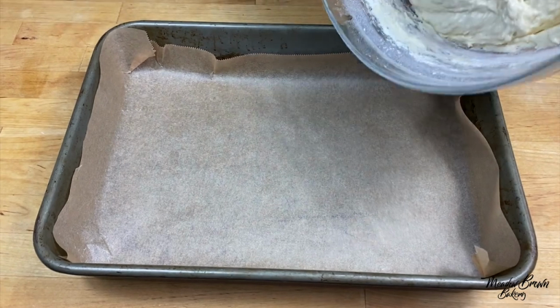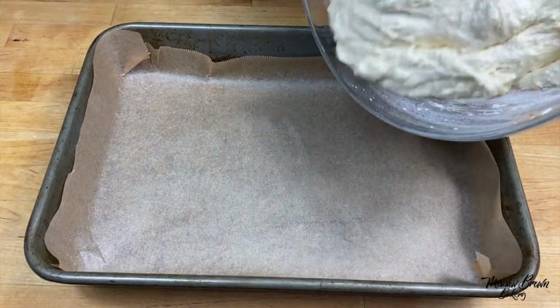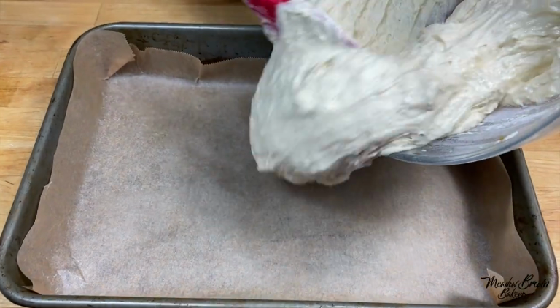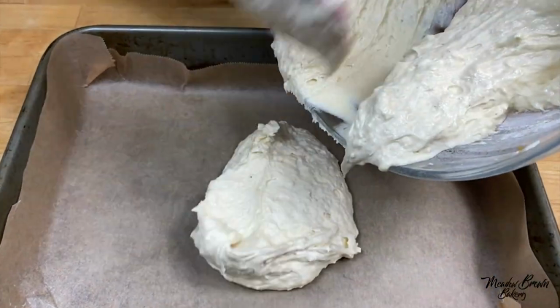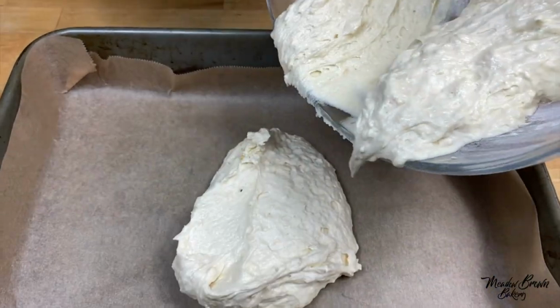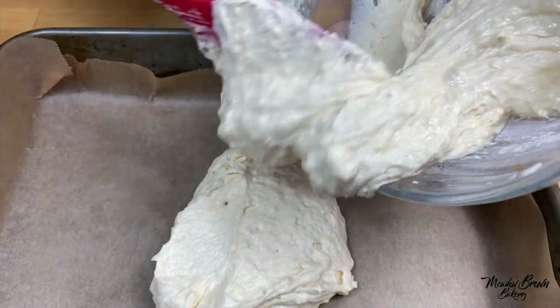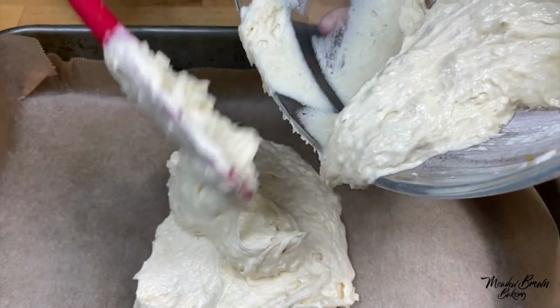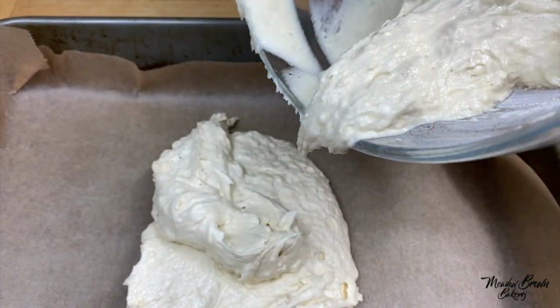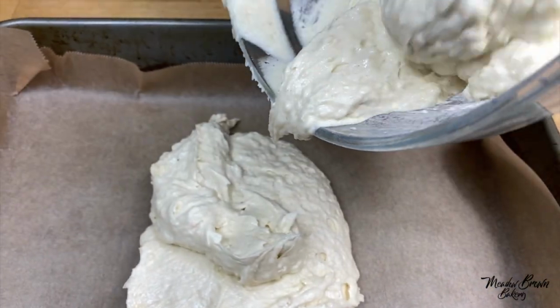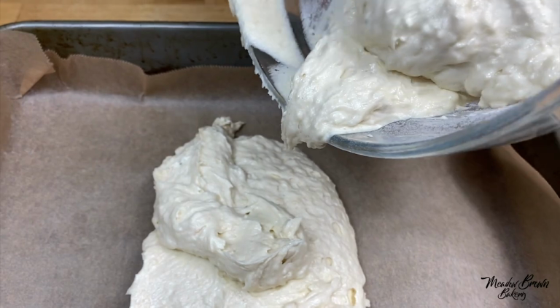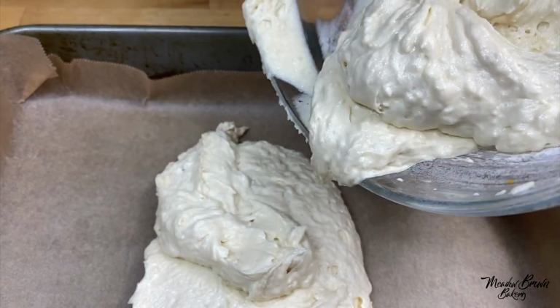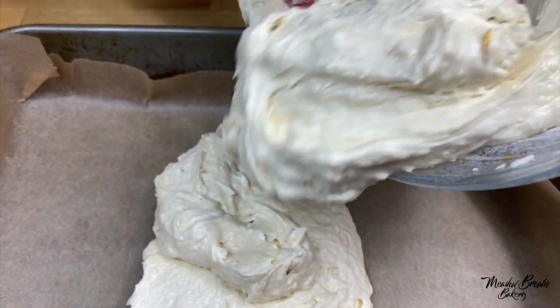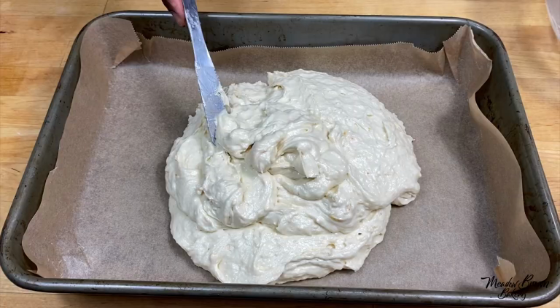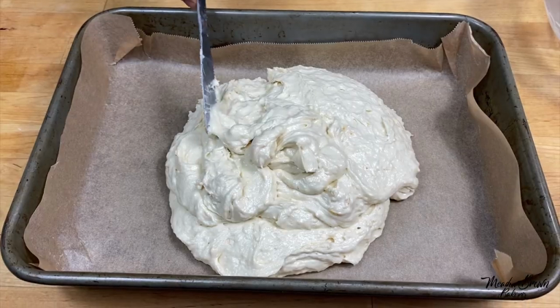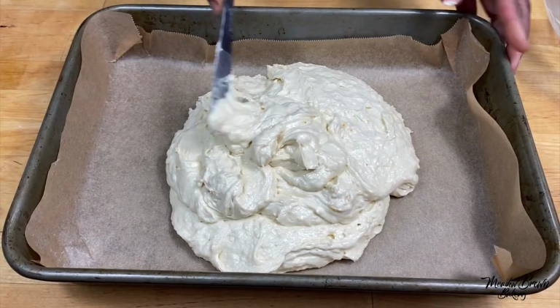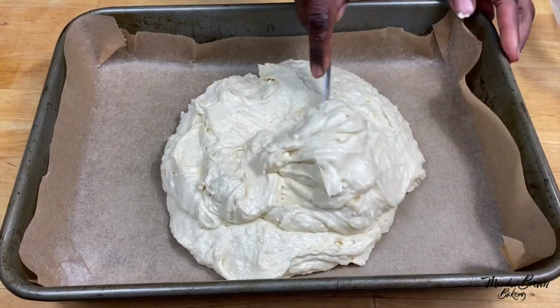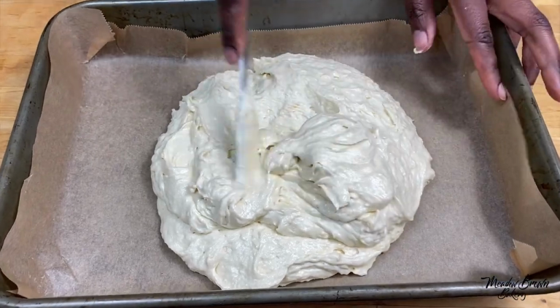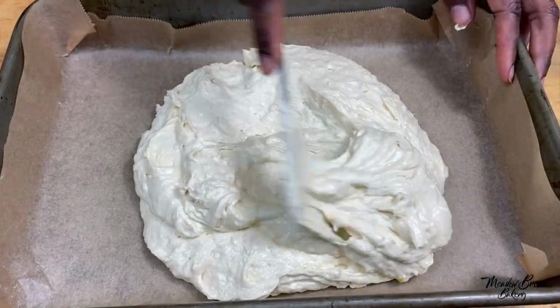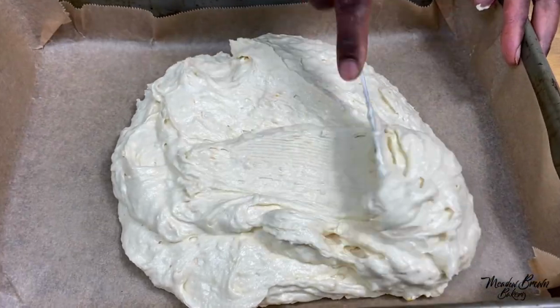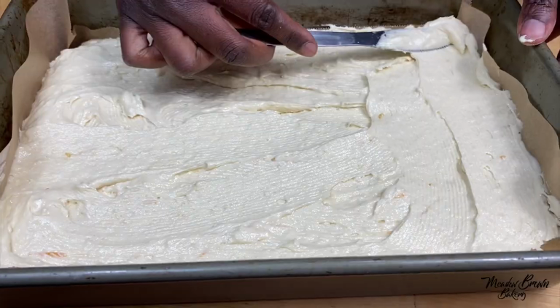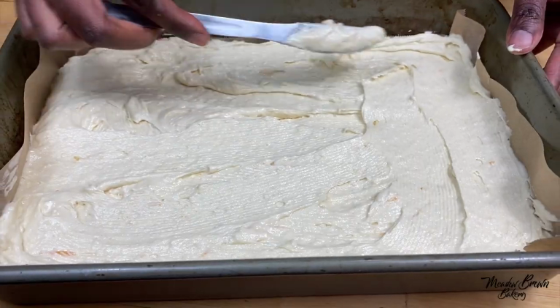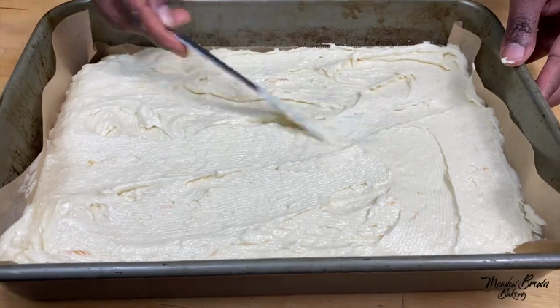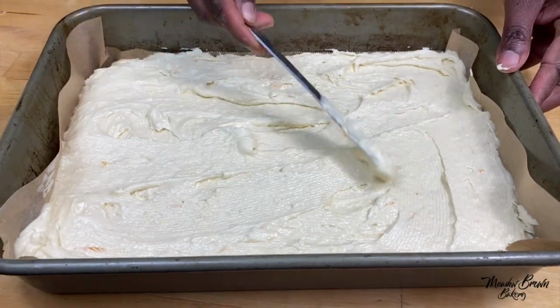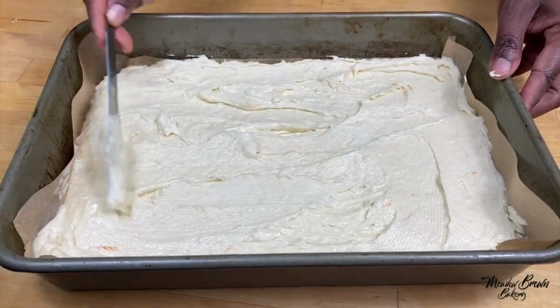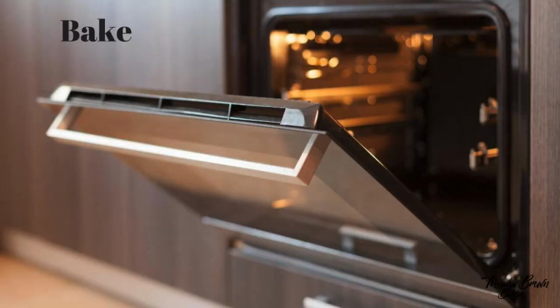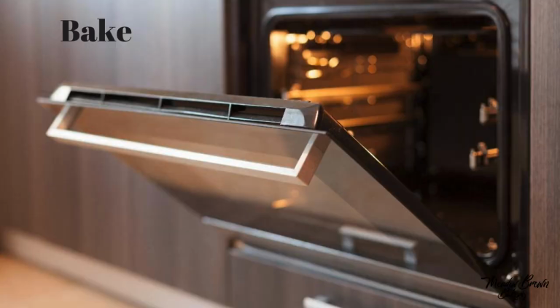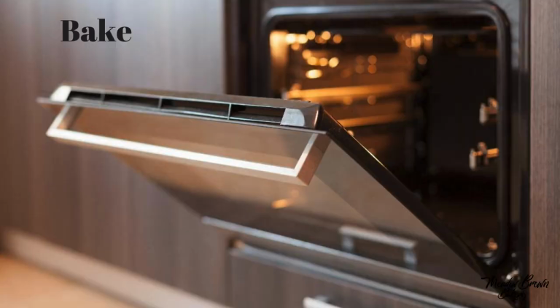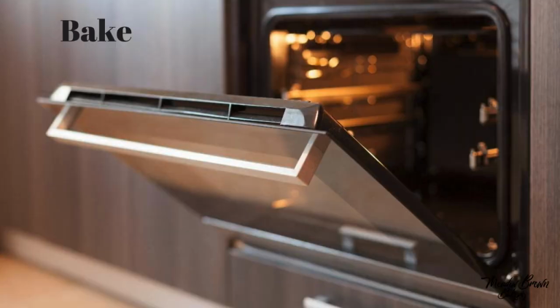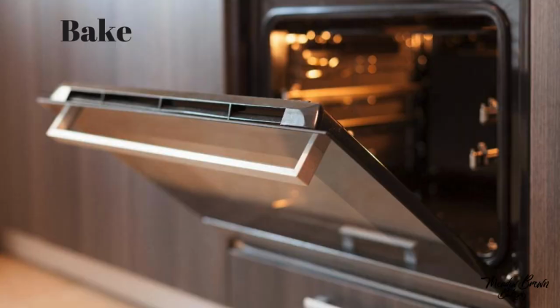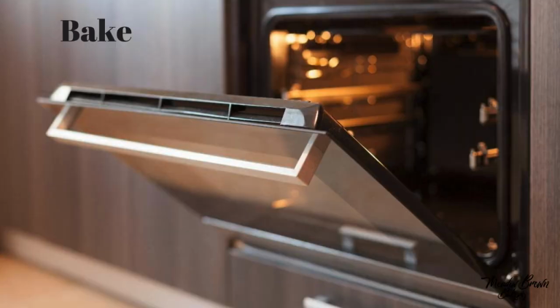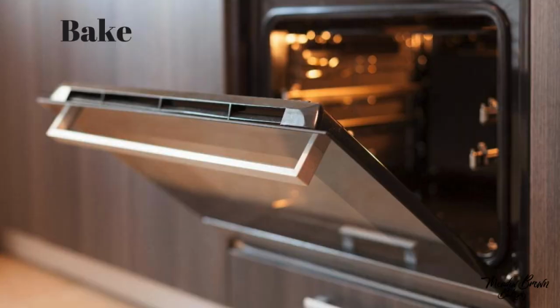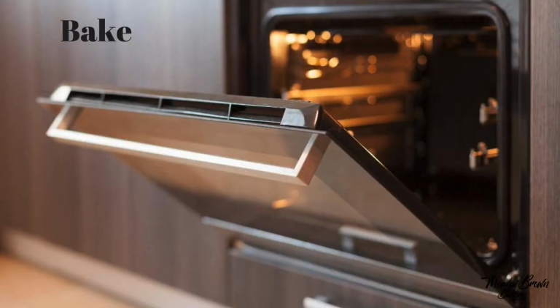So I'm going to put this mixture into my prepared cake tin. I'm going to use the knife to just level it out. And now I'm going to bake this in the oven for about 30 to 35 minutes.